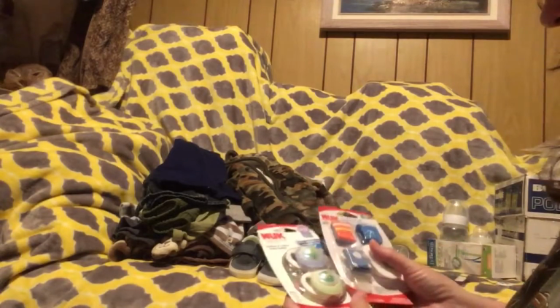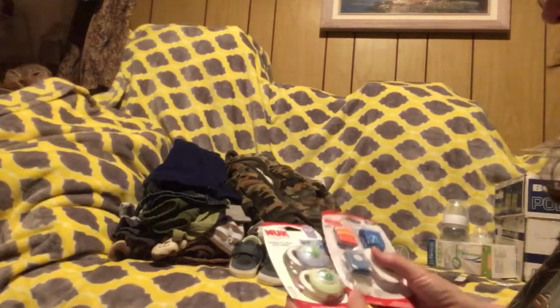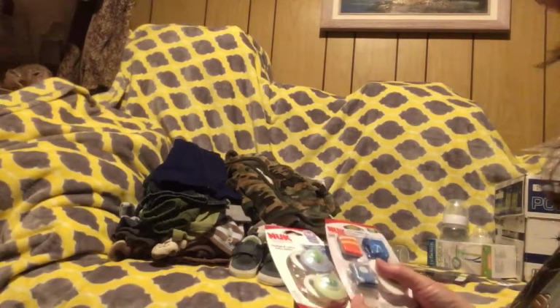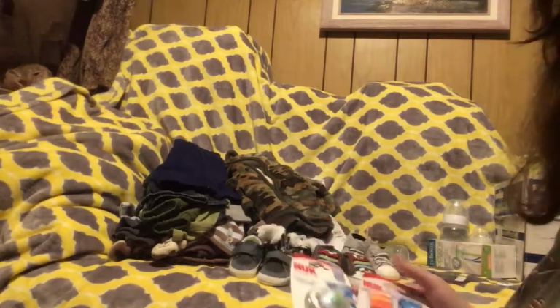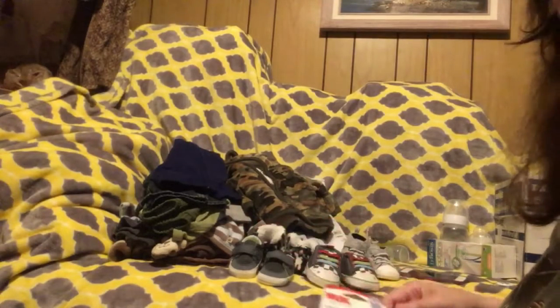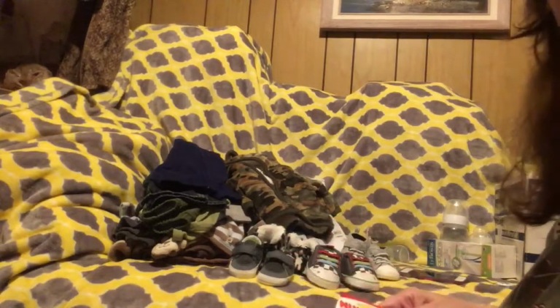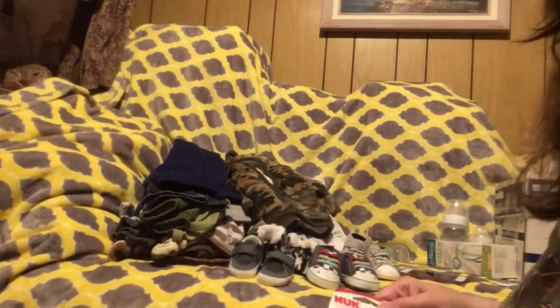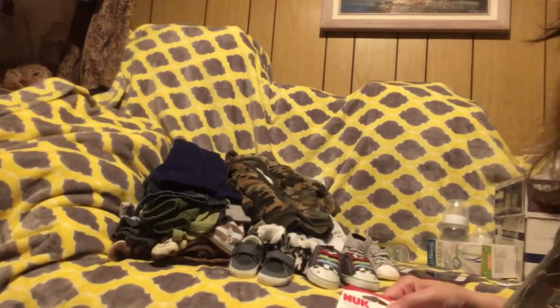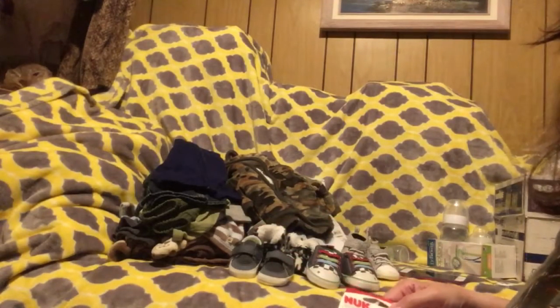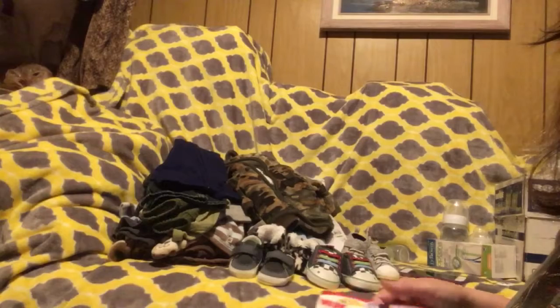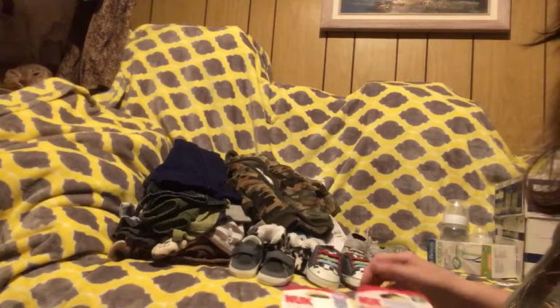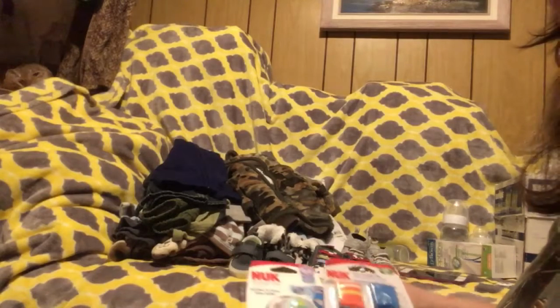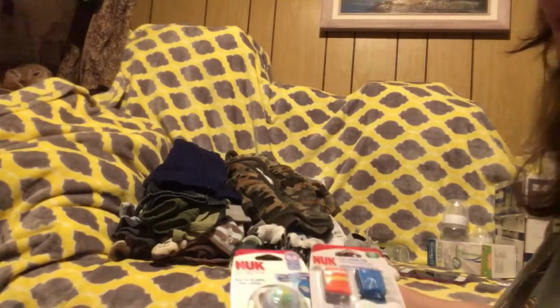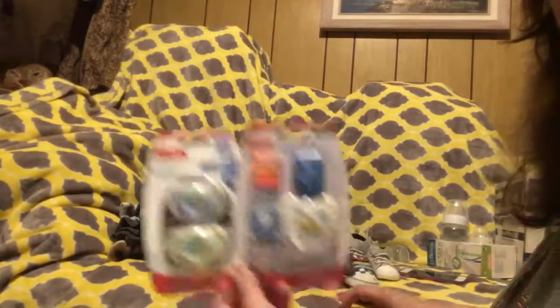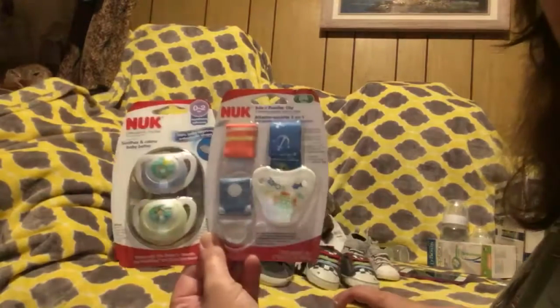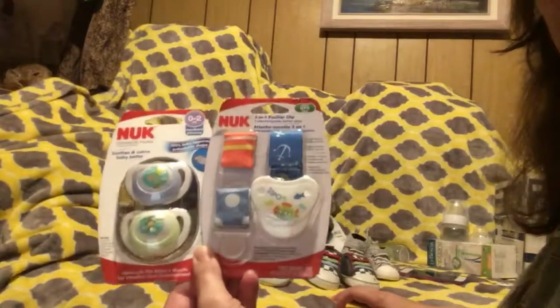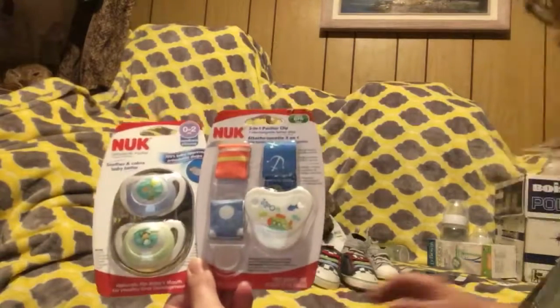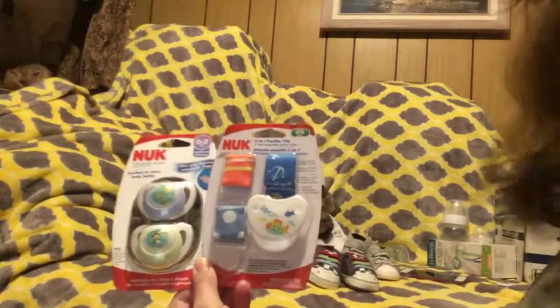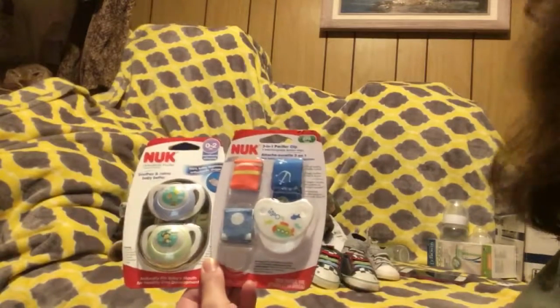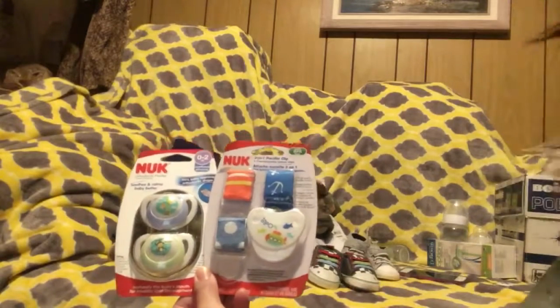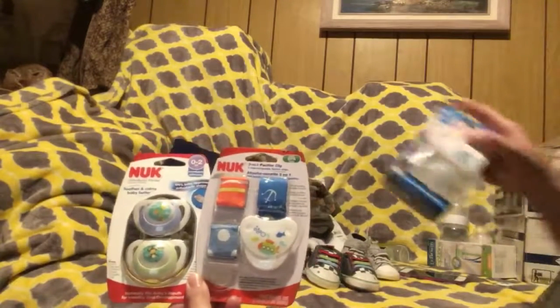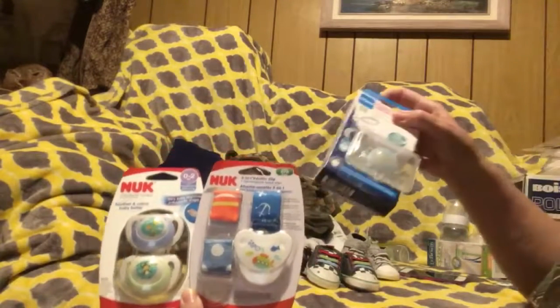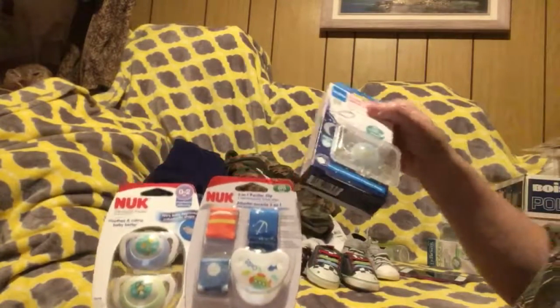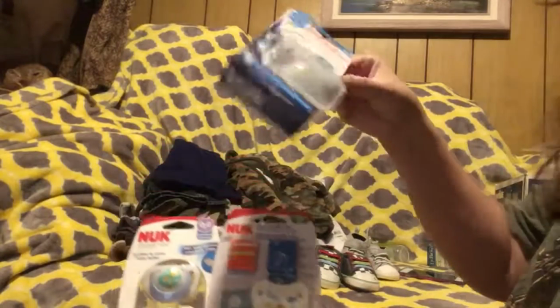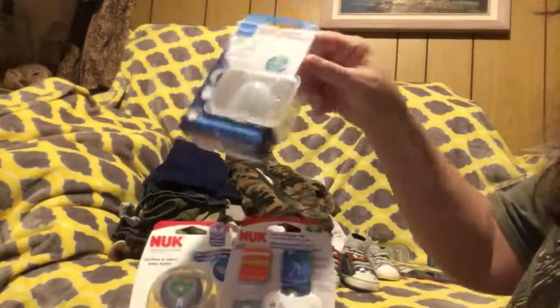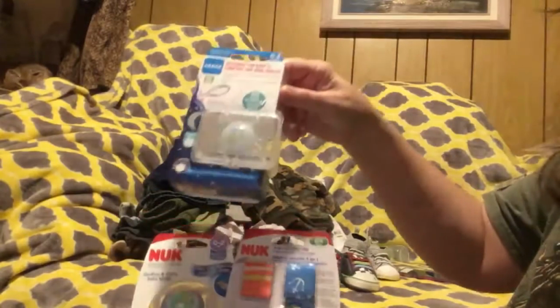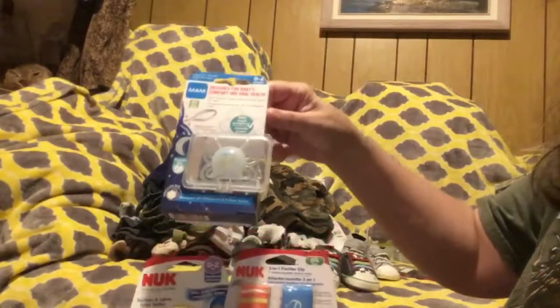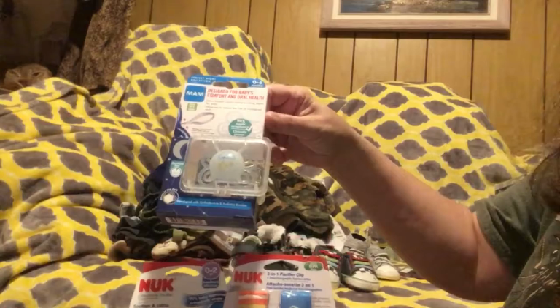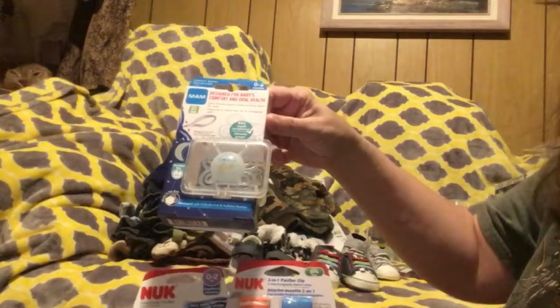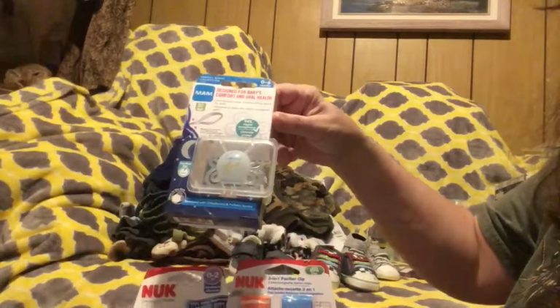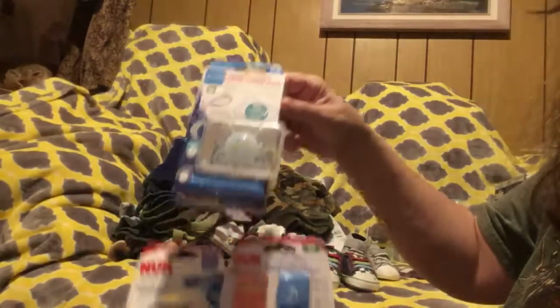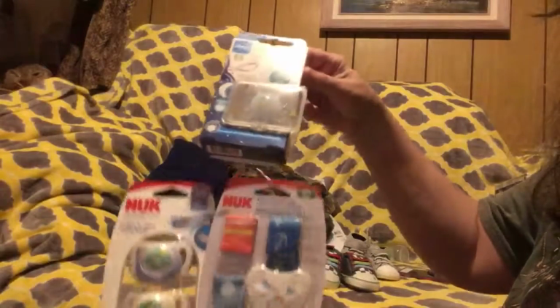Then we went to Toys R Us. We got him some pacifiers — I like this one, it's pretty cool, it glows in the dark.